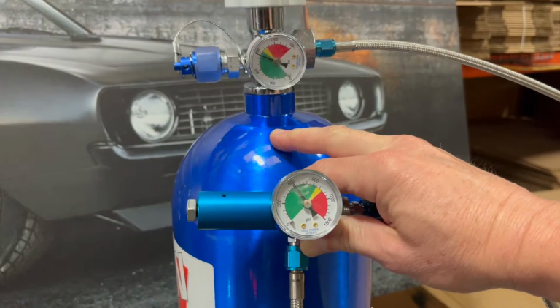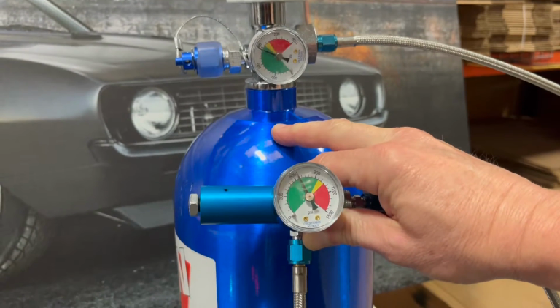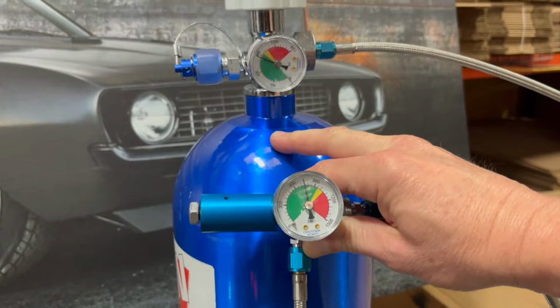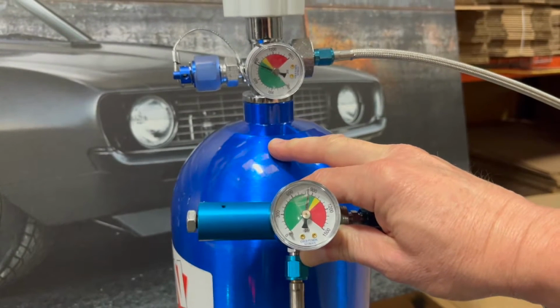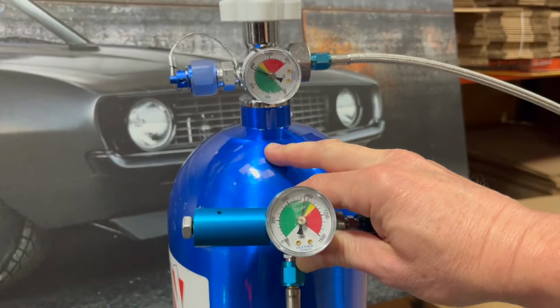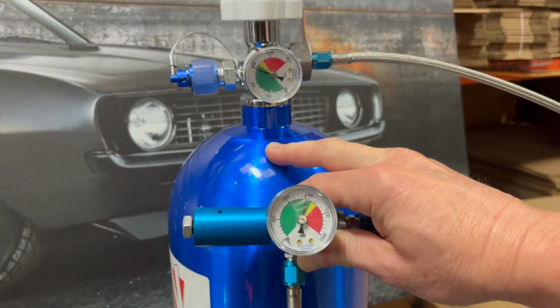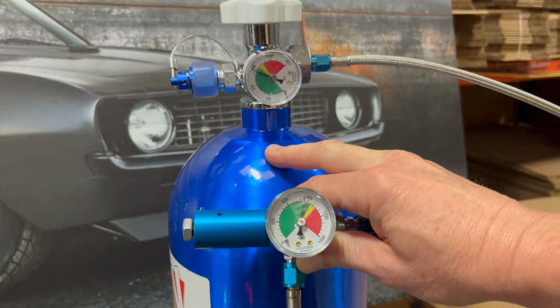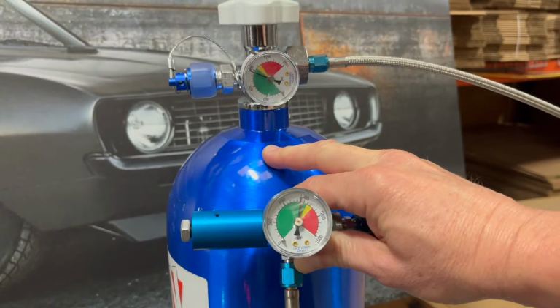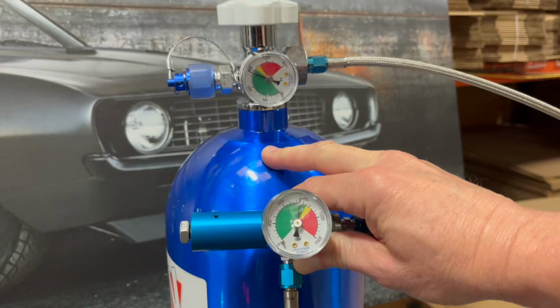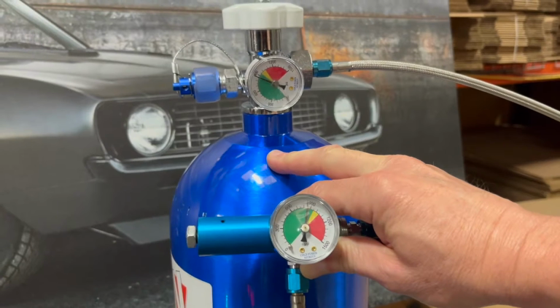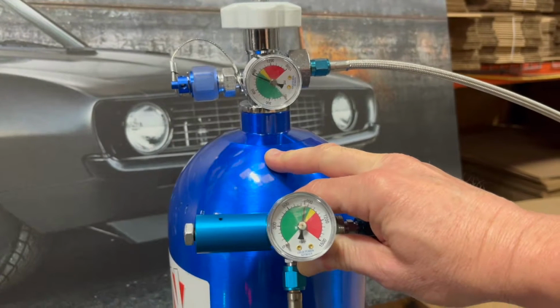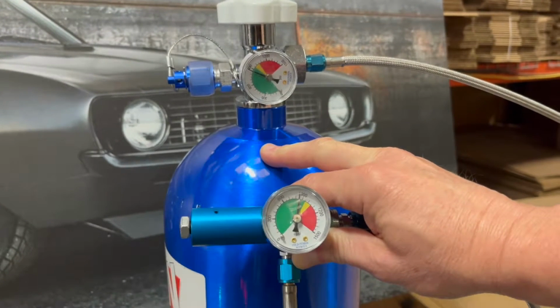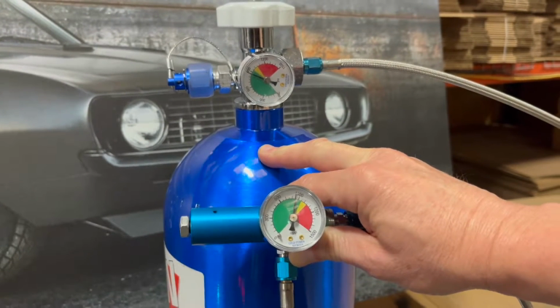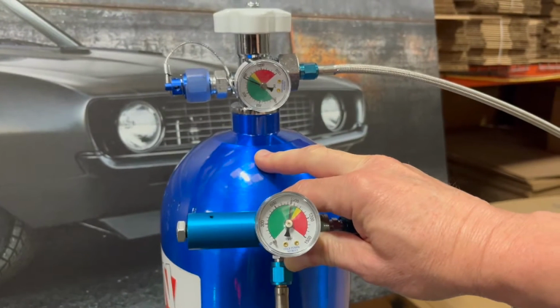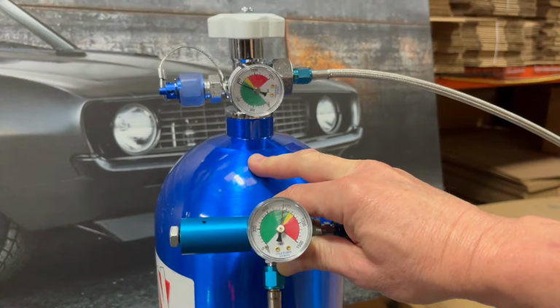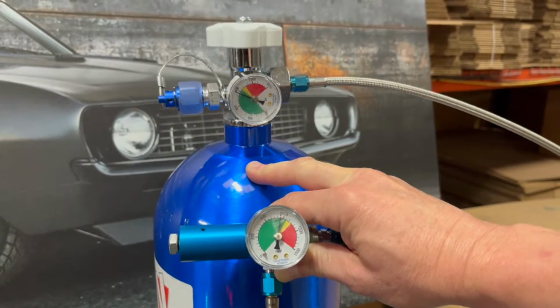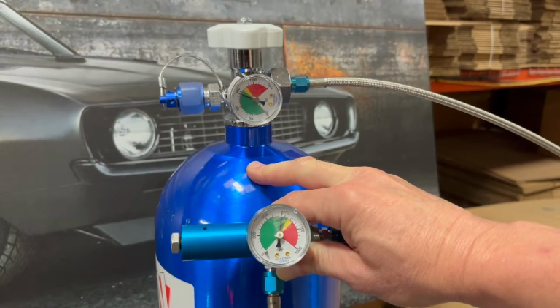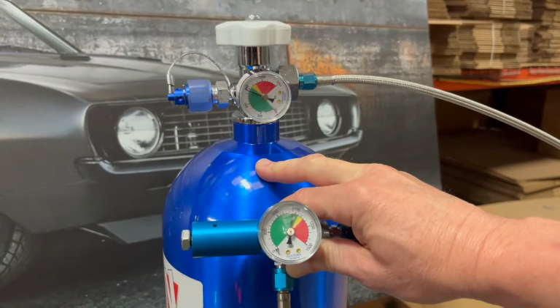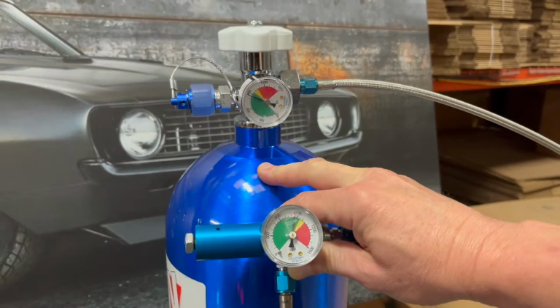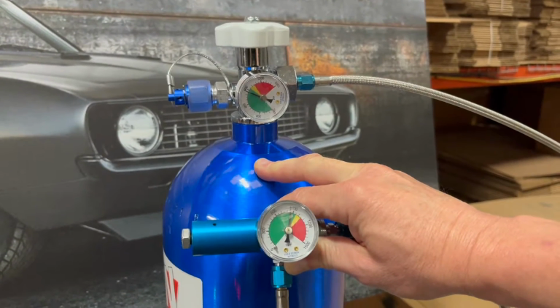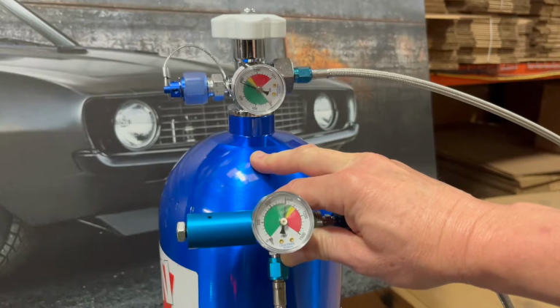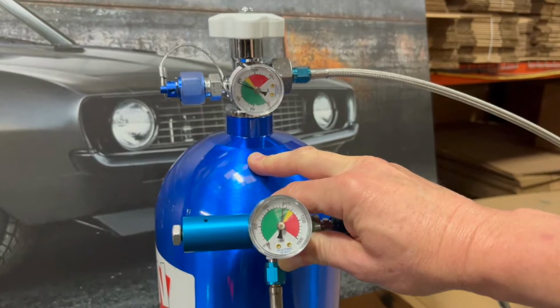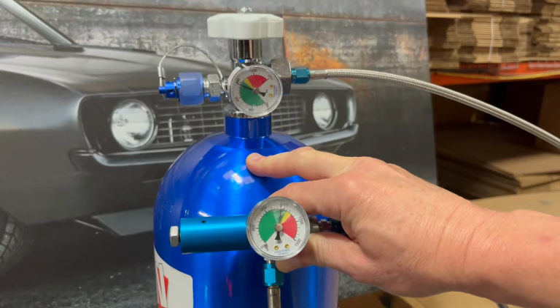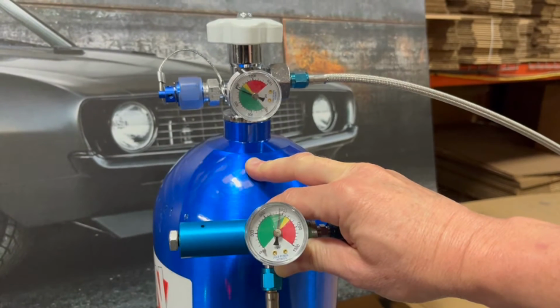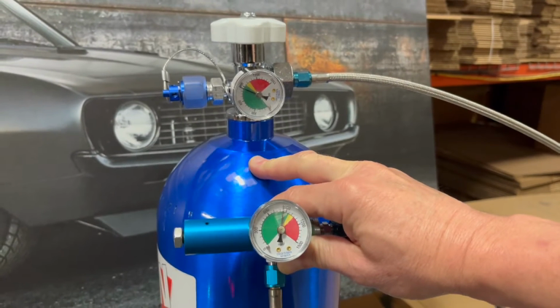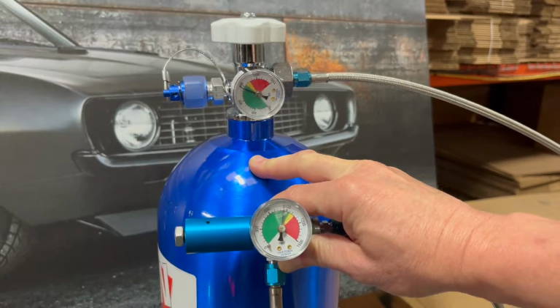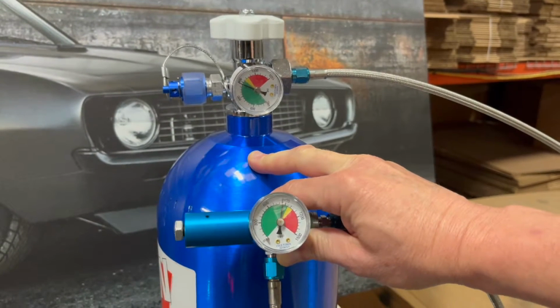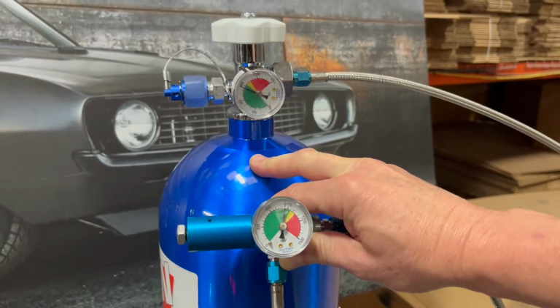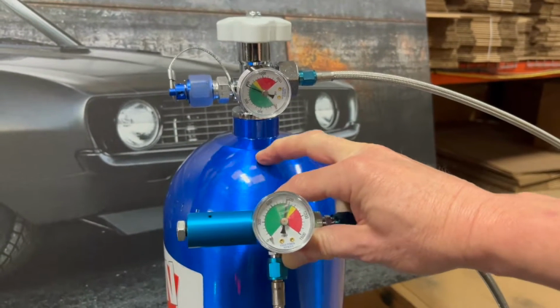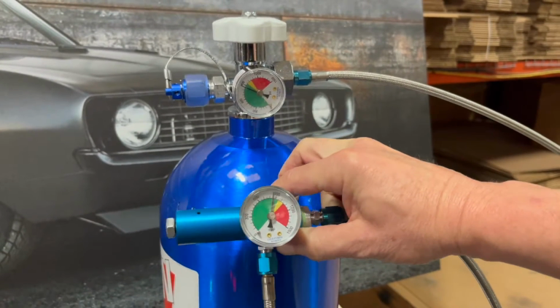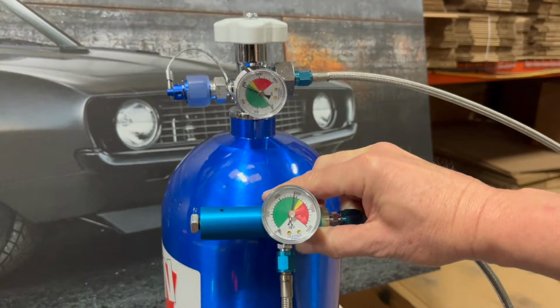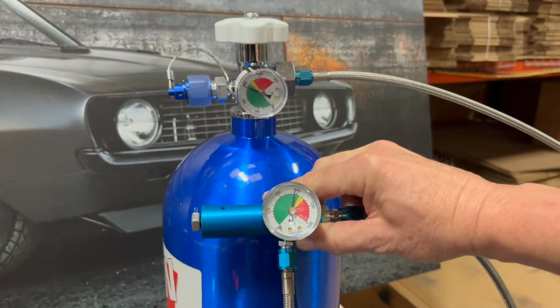When the nitrous system is not activated, the pressure is going to return to the same pressure as the bottle. So again, the regulator cannot regulate pressure unless the nitrous is flowing through the regulator.